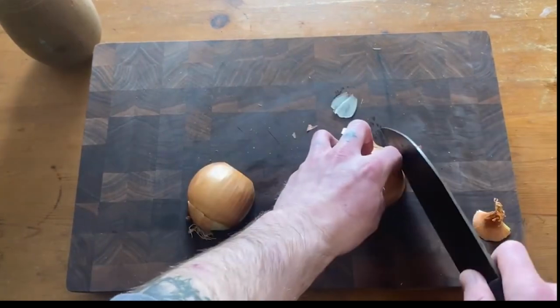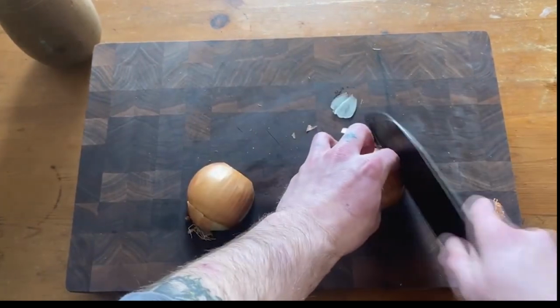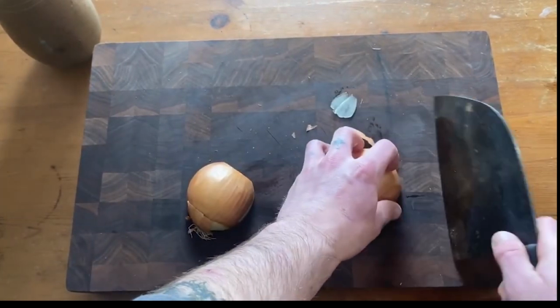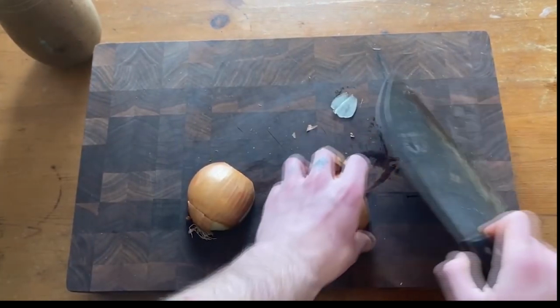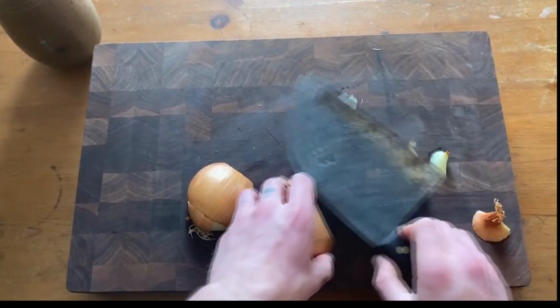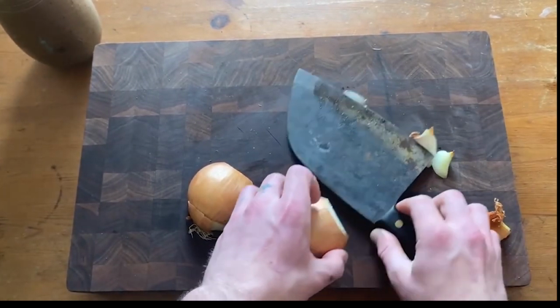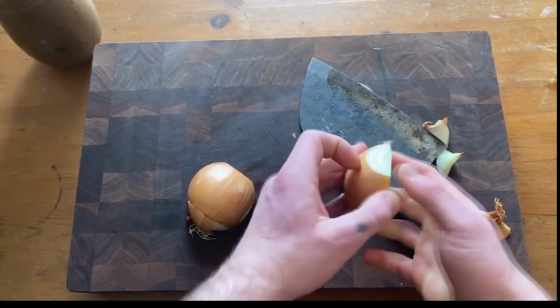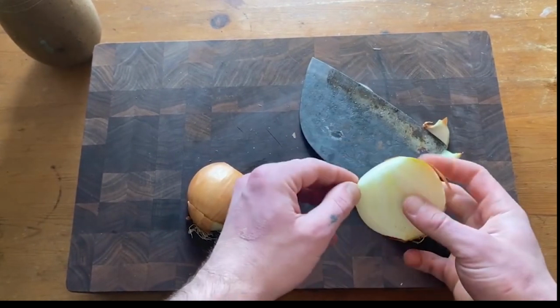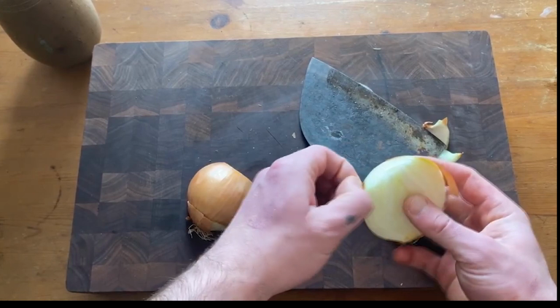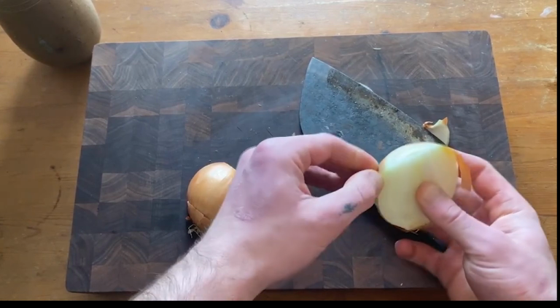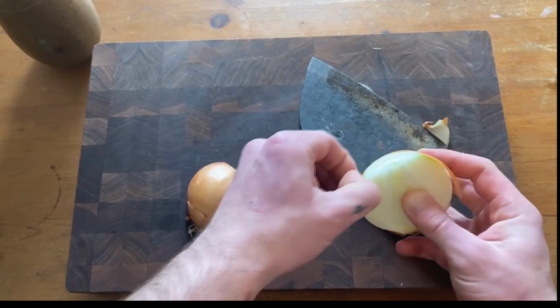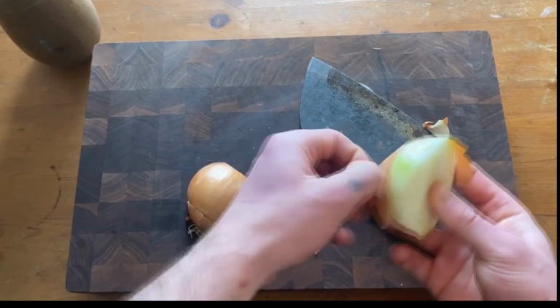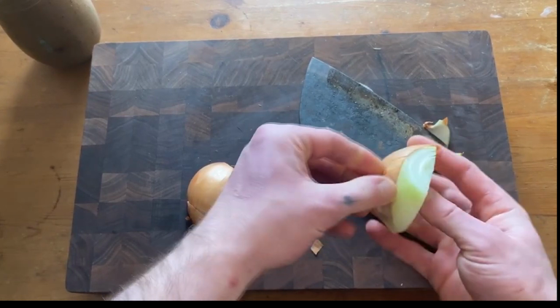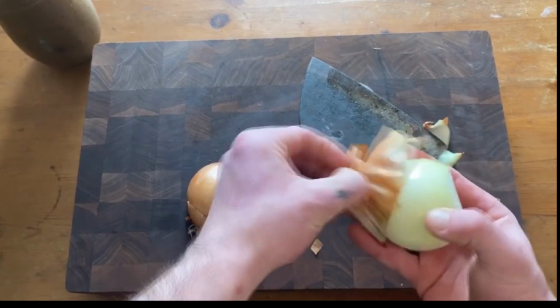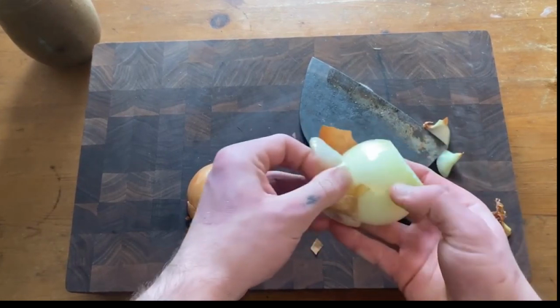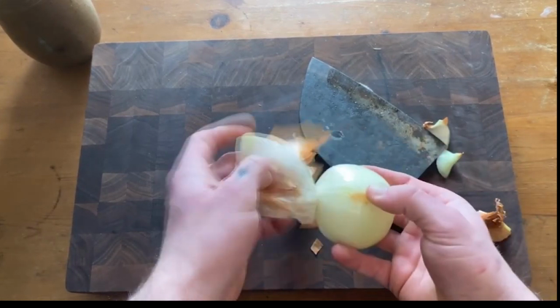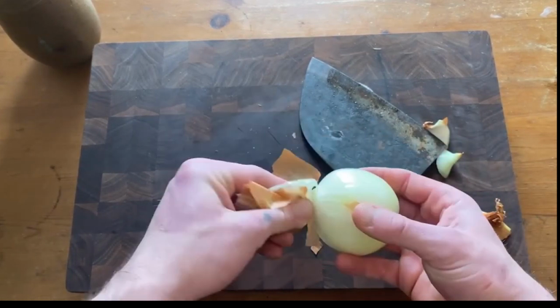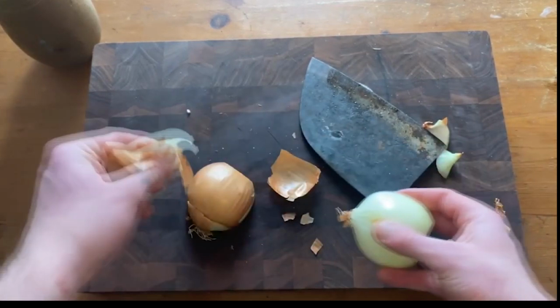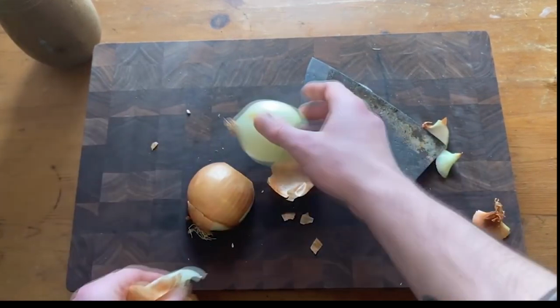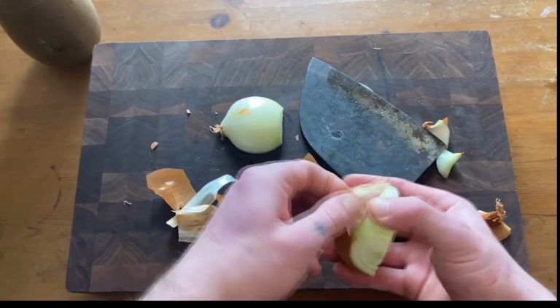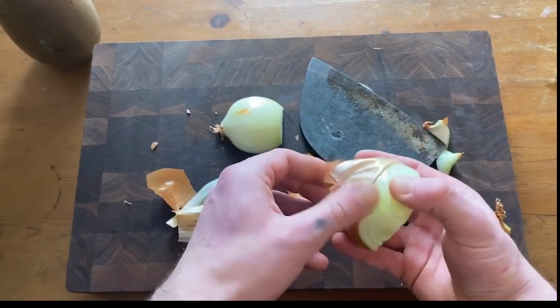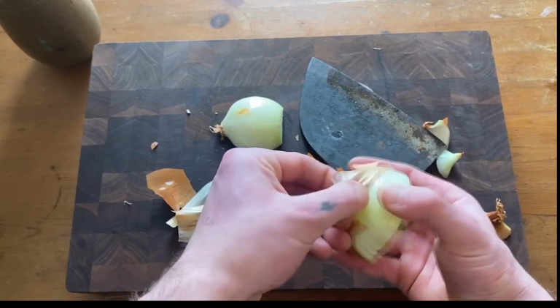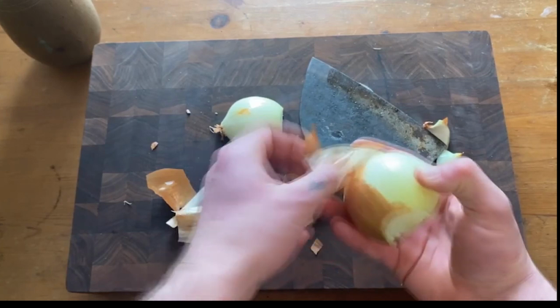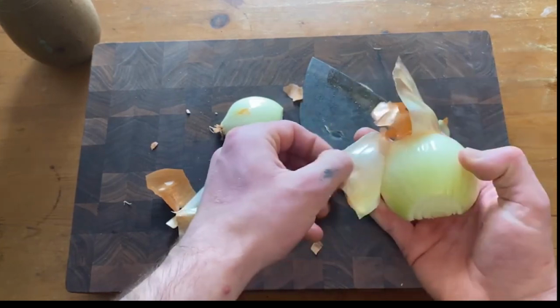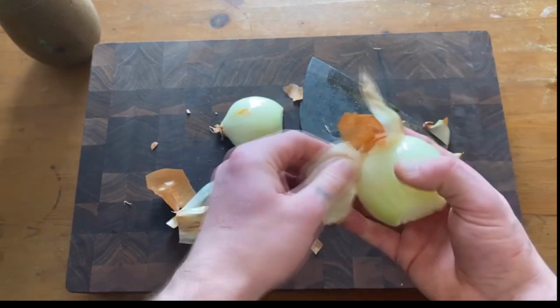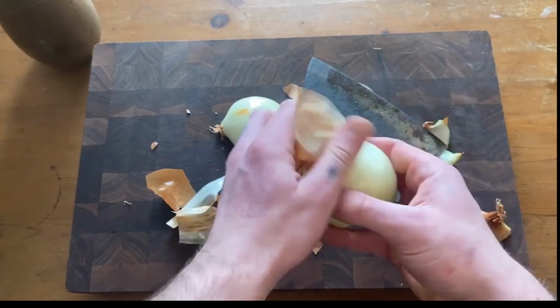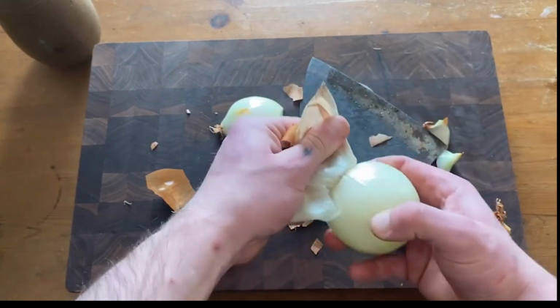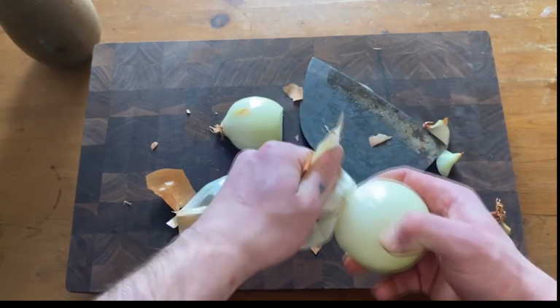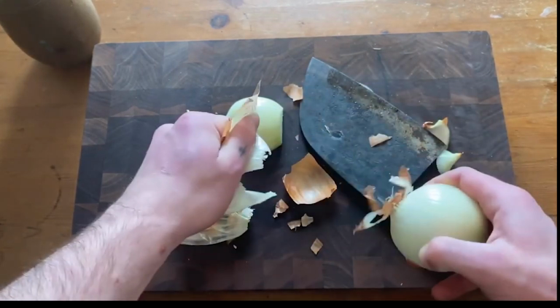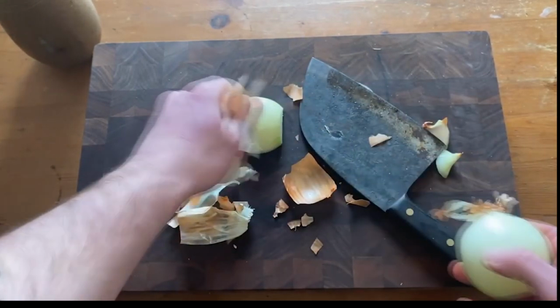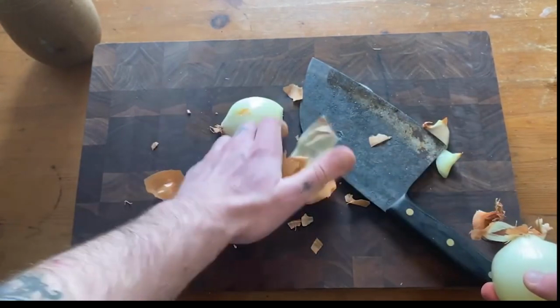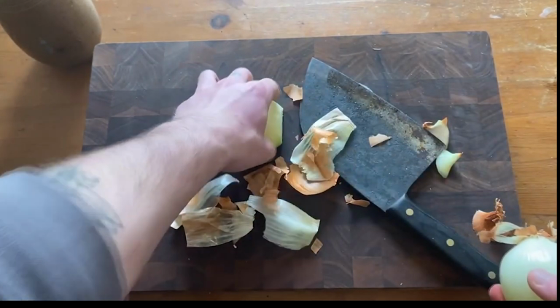In the 1790s, war with France, mass migration, and a series of failed harvests had caused a severe food crisis across Britain. By using cheap ingredients and preparing food in huge quantities, soup kitchens seemed to offer an attractive solution to the widespread hunger.